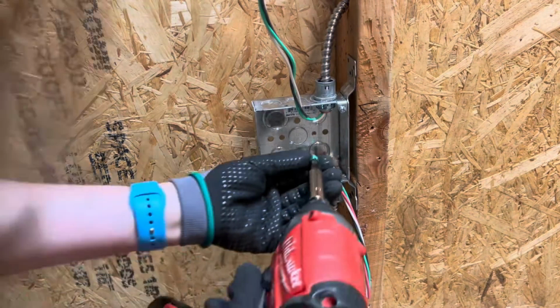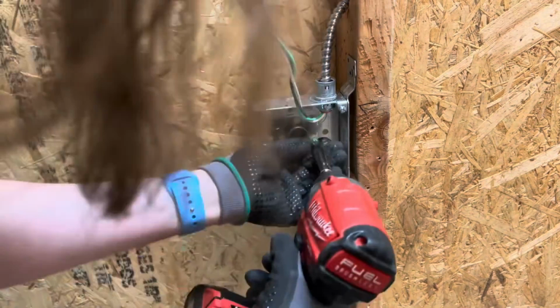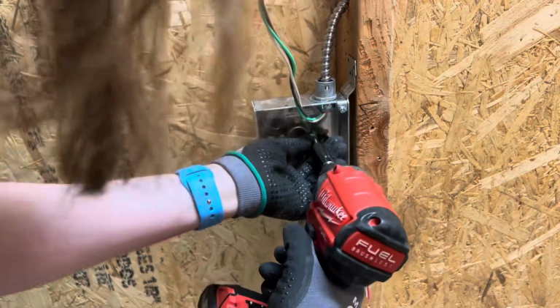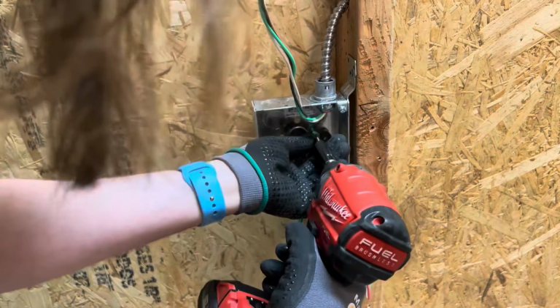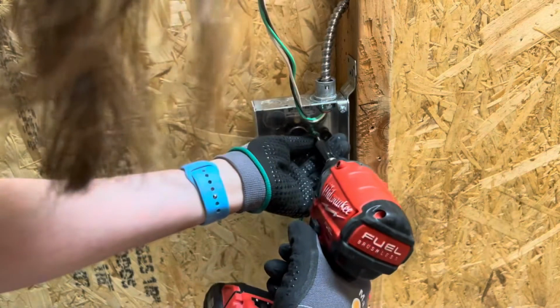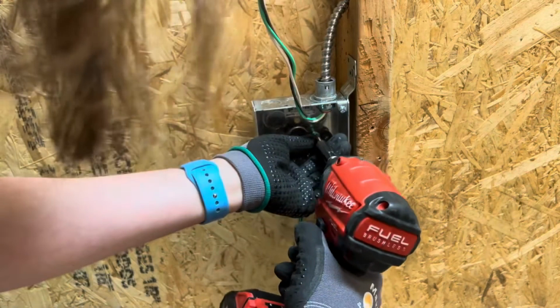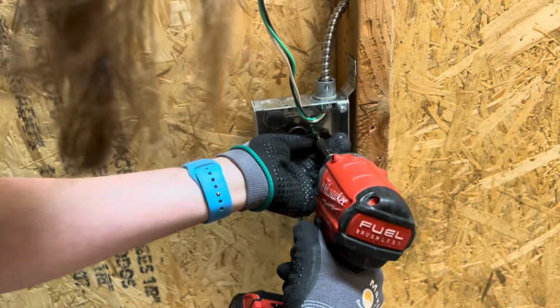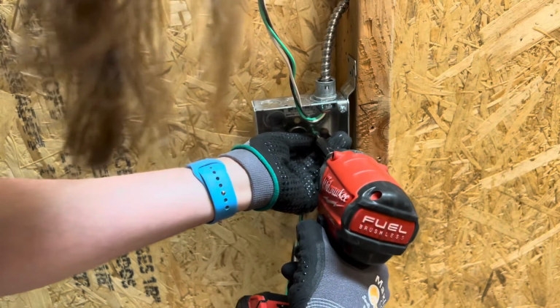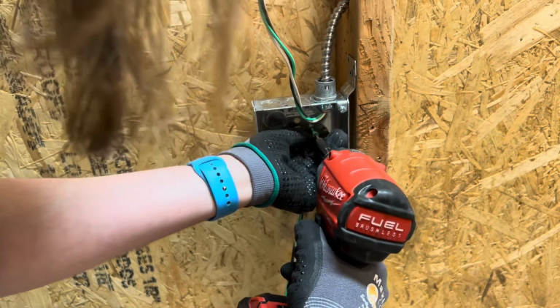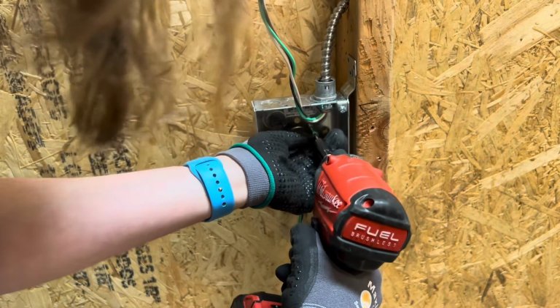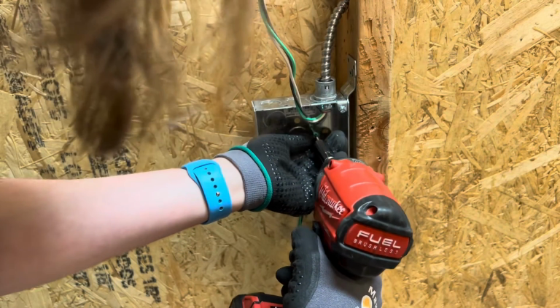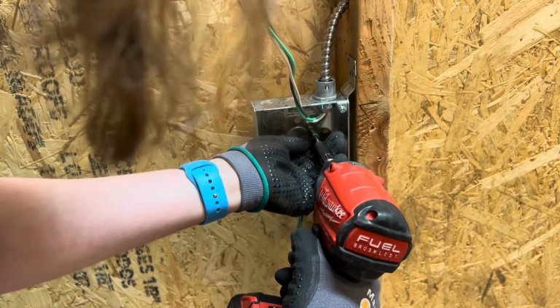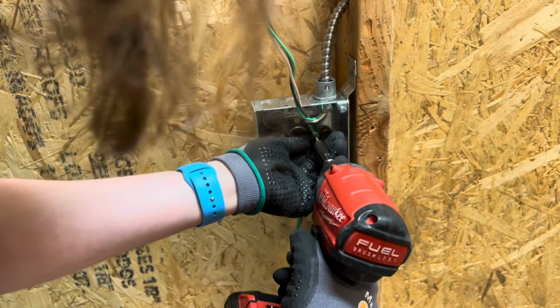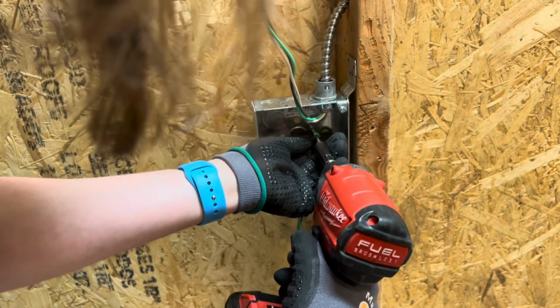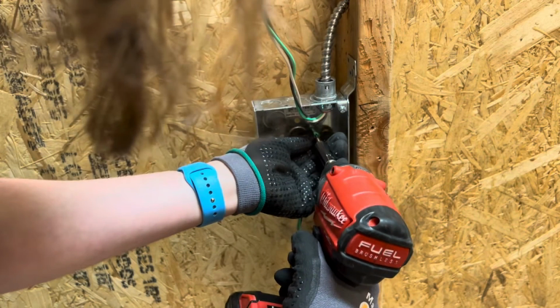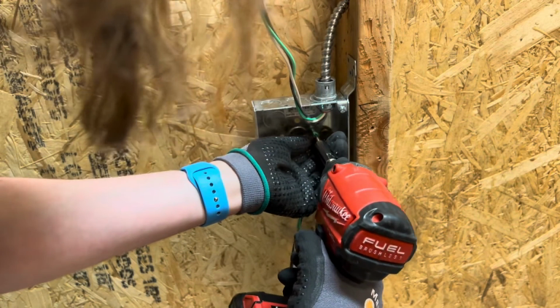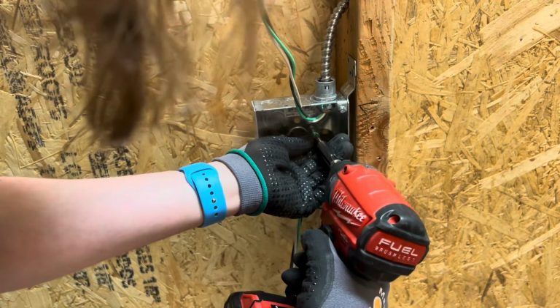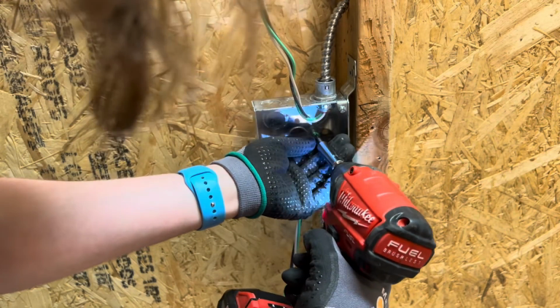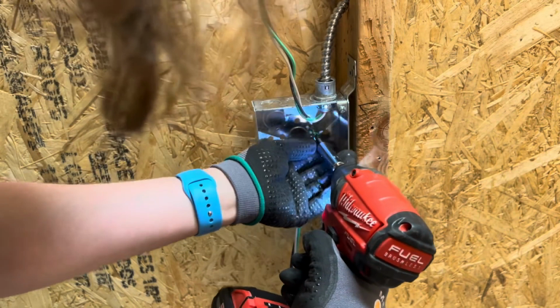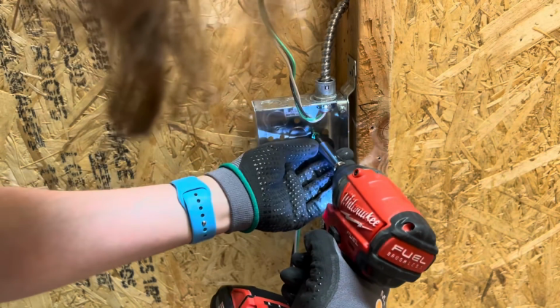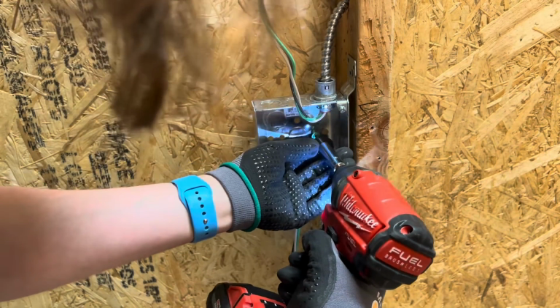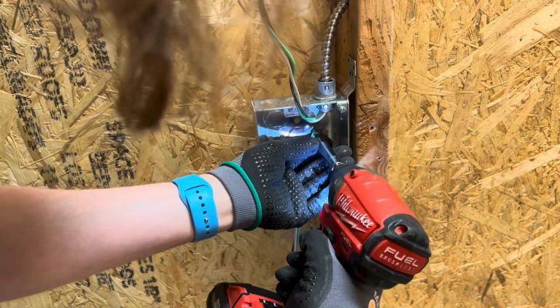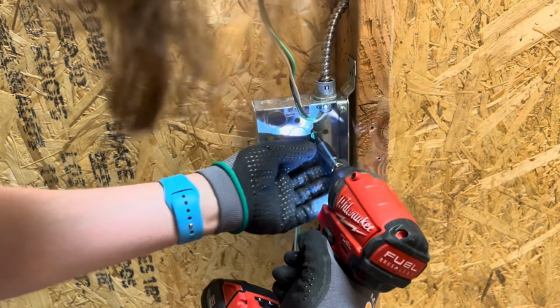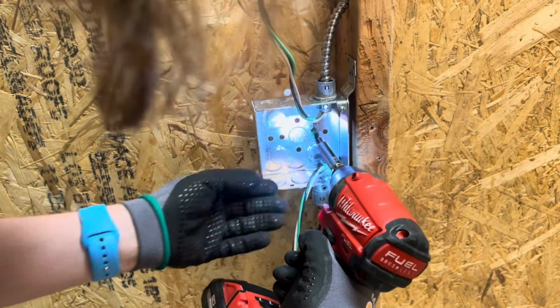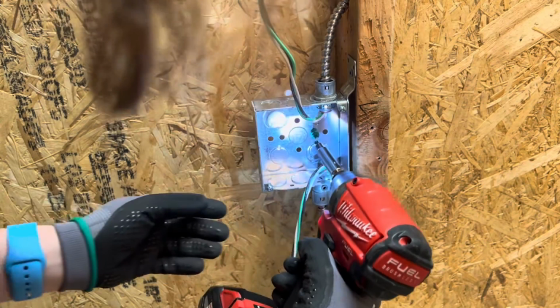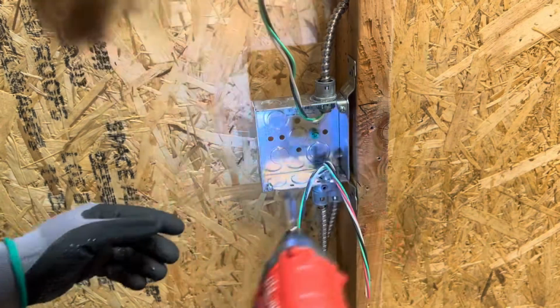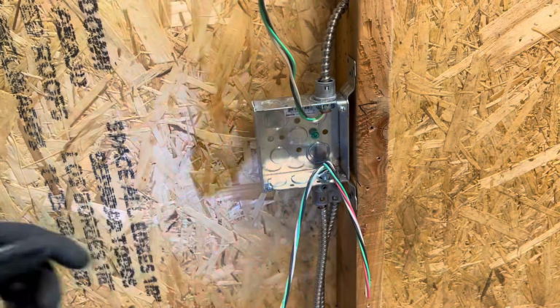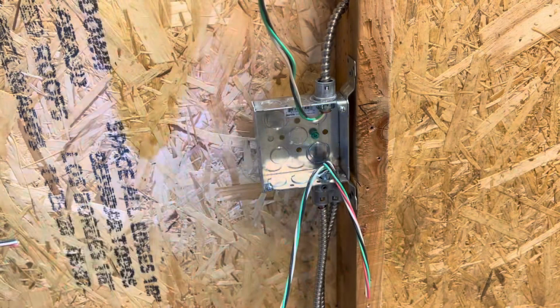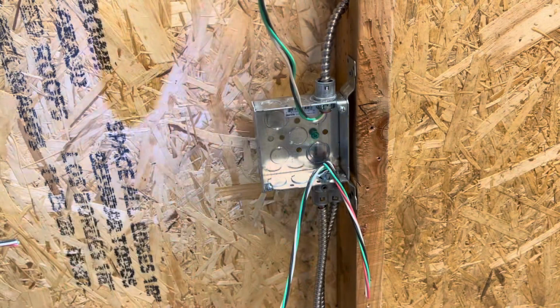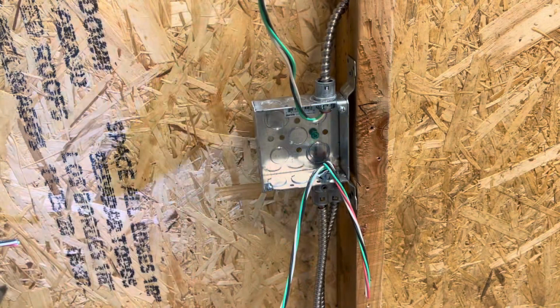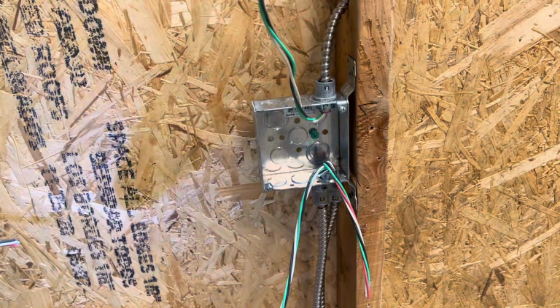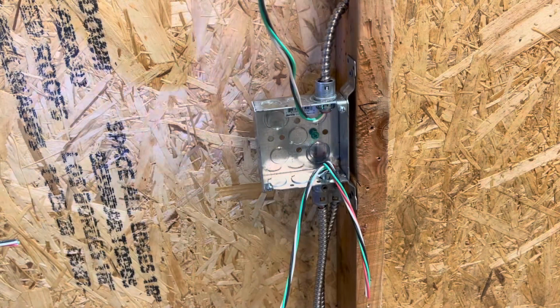You're going to screw in your screw right here. I don't have a Phillips on me so I'm just going to use my drill. Make sure not to cross-thread it — that's important.